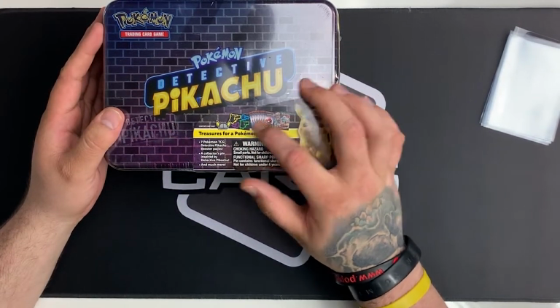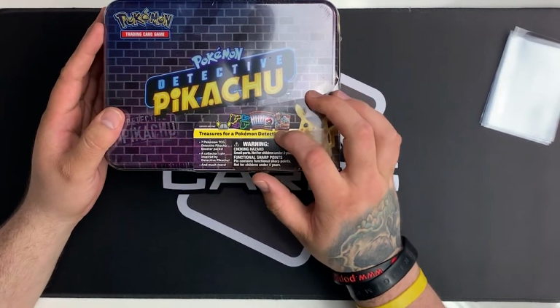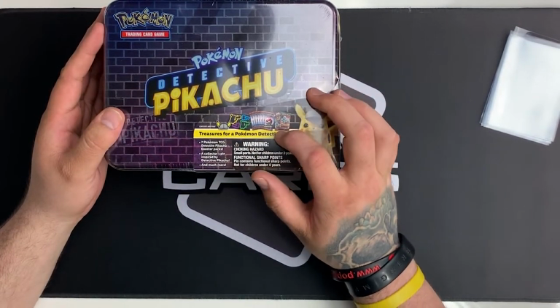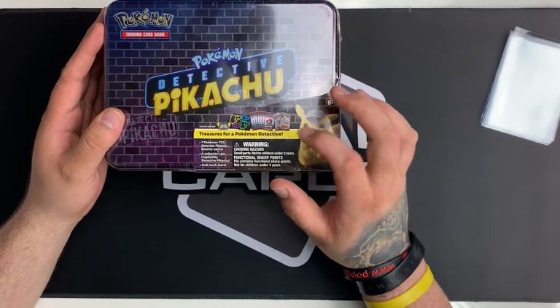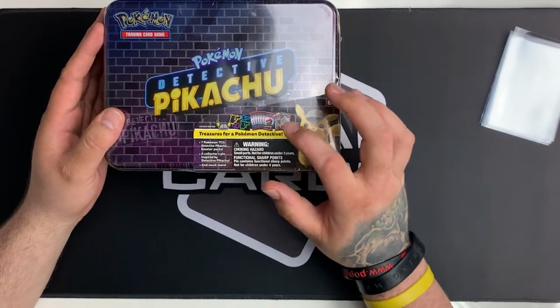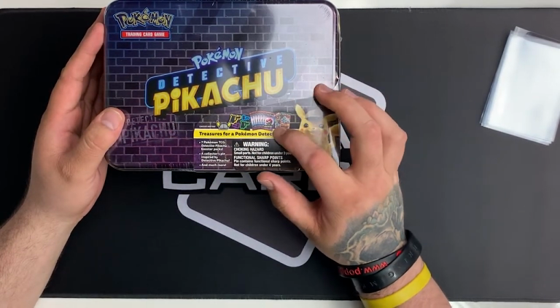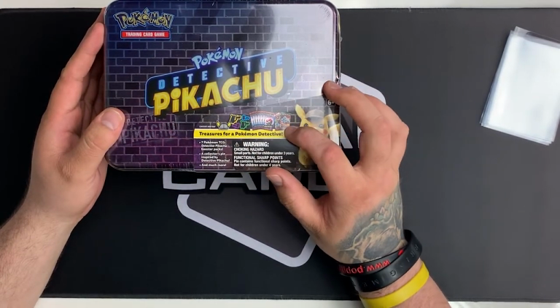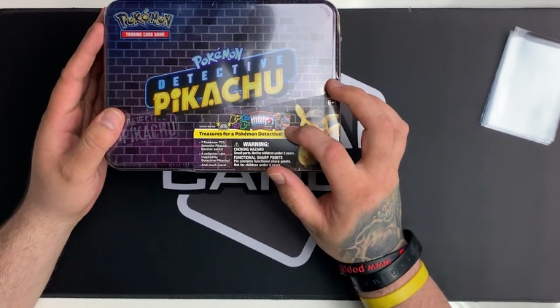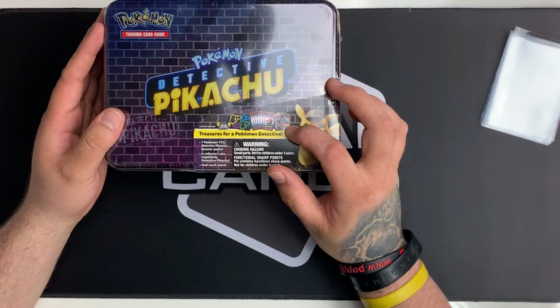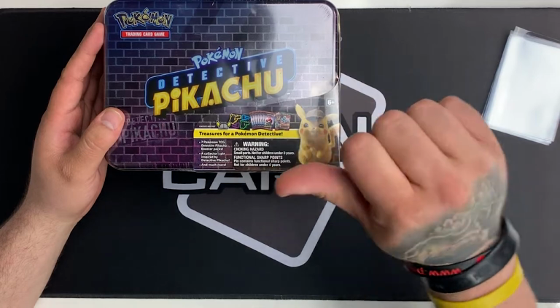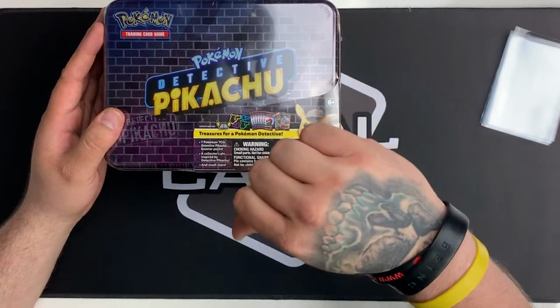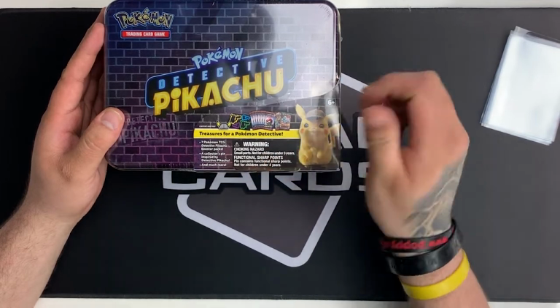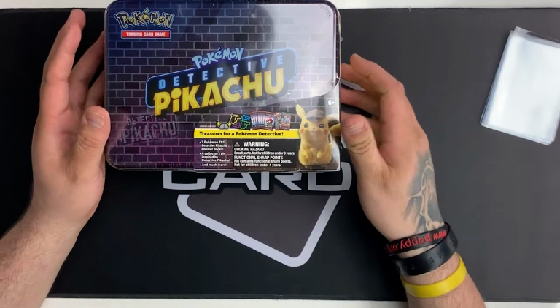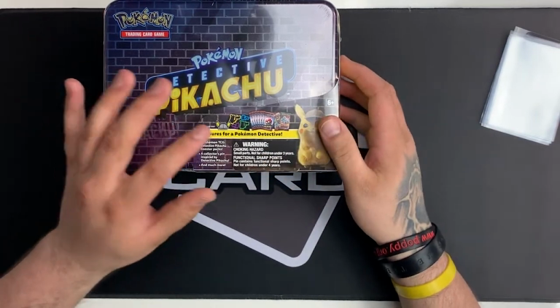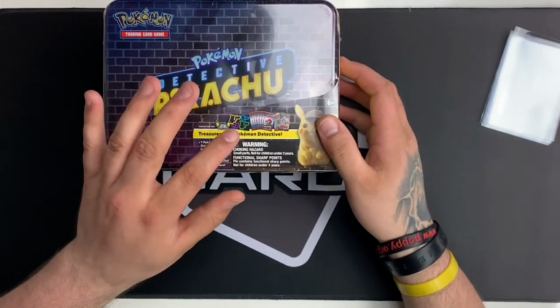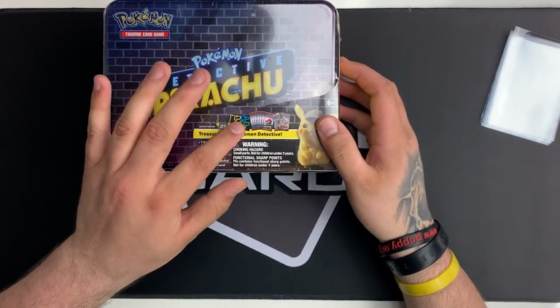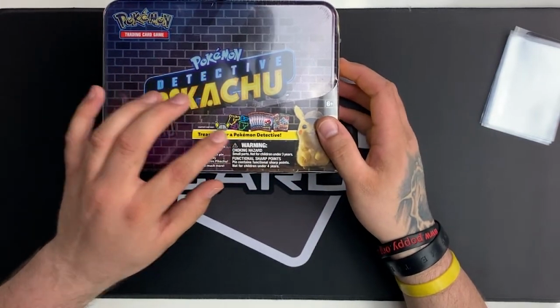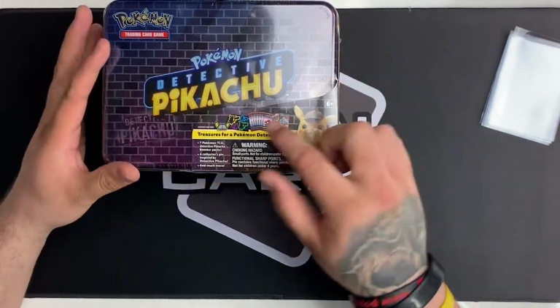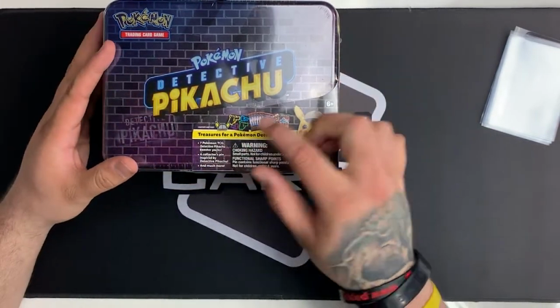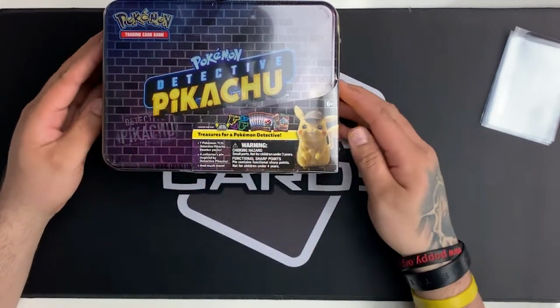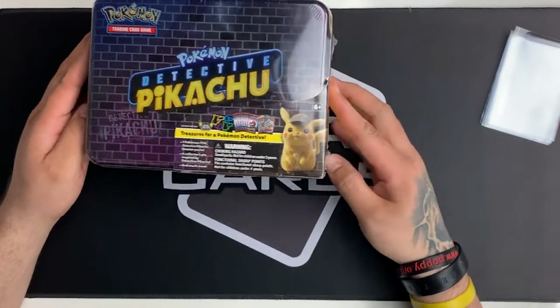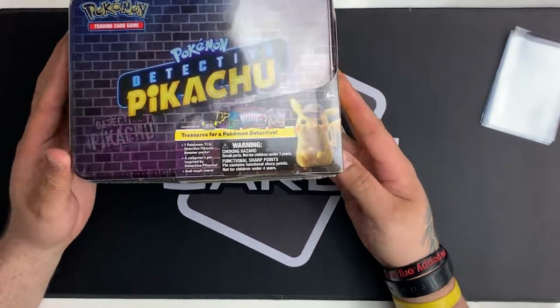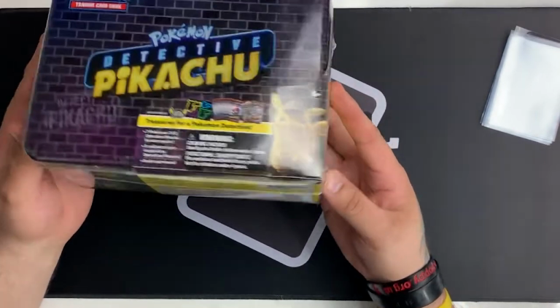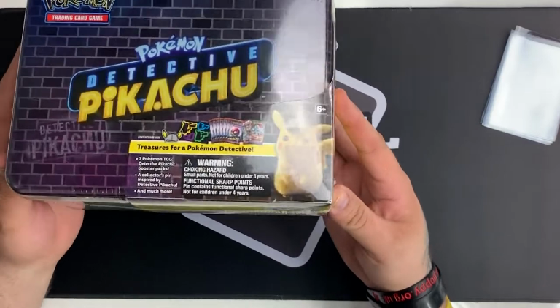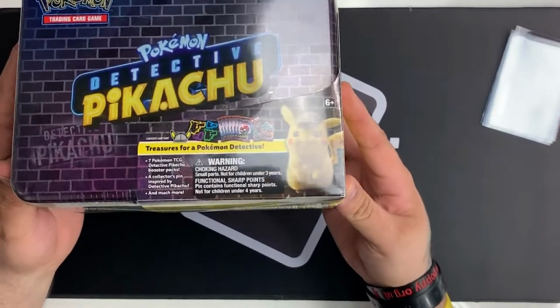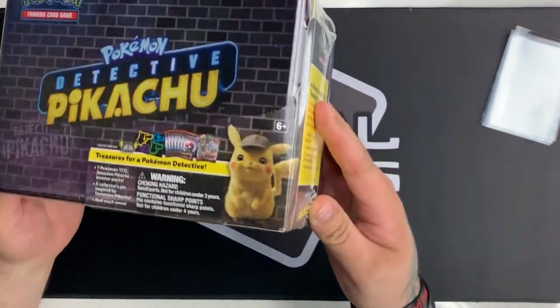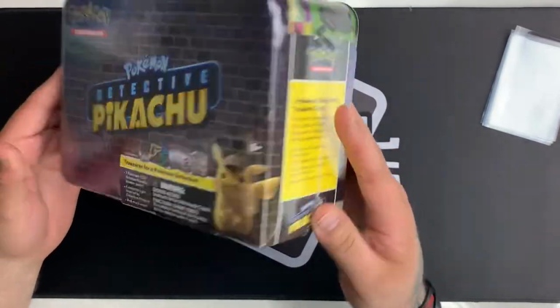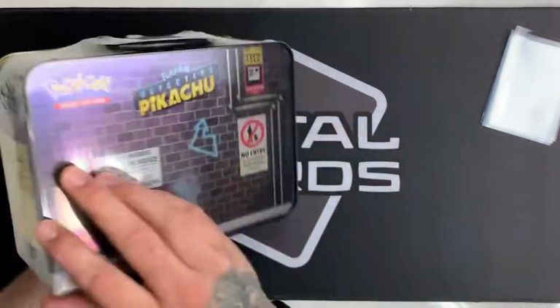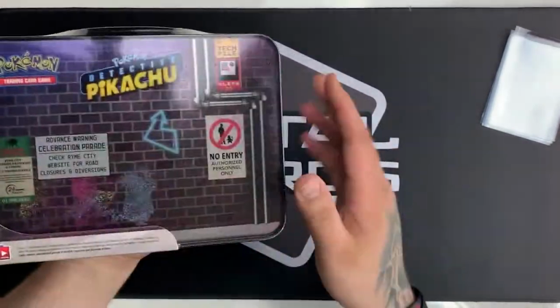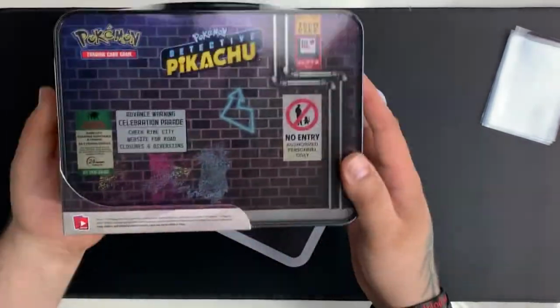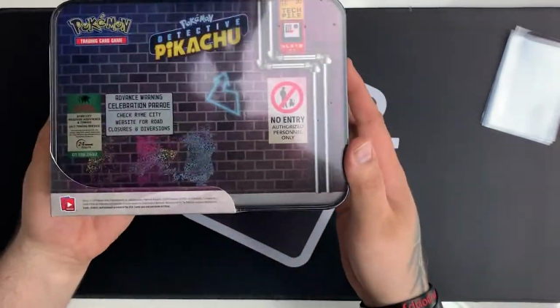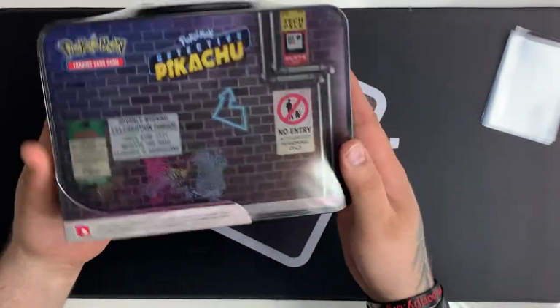We get 7 Detective Pikachu boosters, a Guardians Rising and a Crimson Invasion, and also — which isn't in the picture on the front — a notepad. But we're going to make a start, open this up, and see what we get inside.